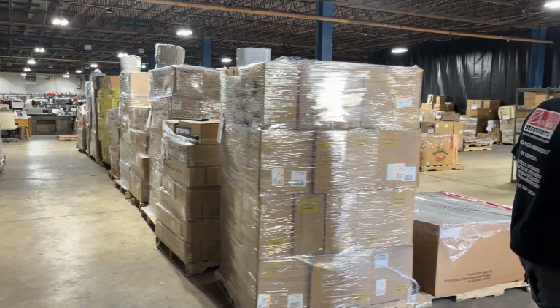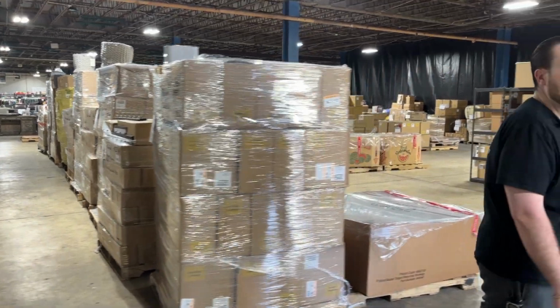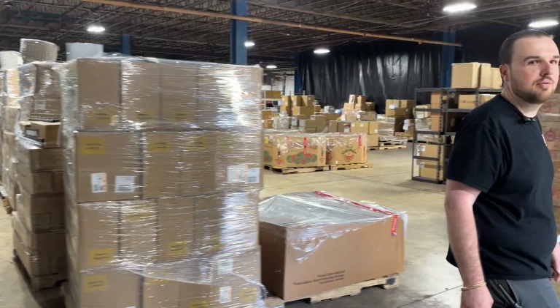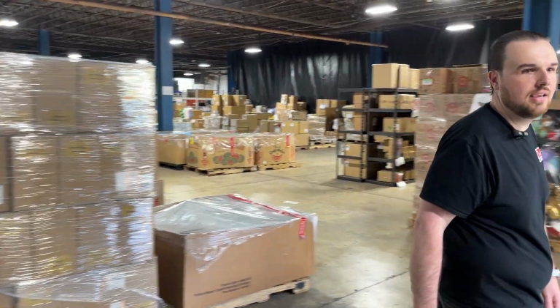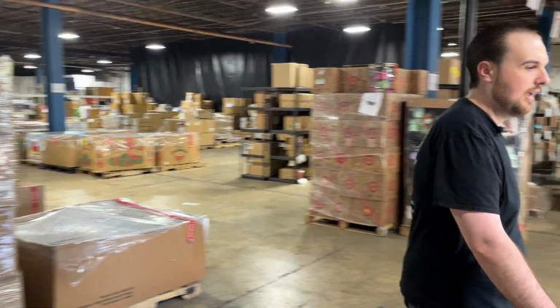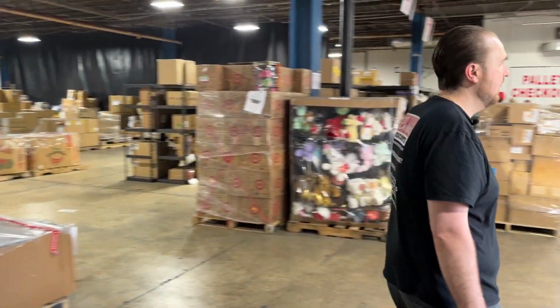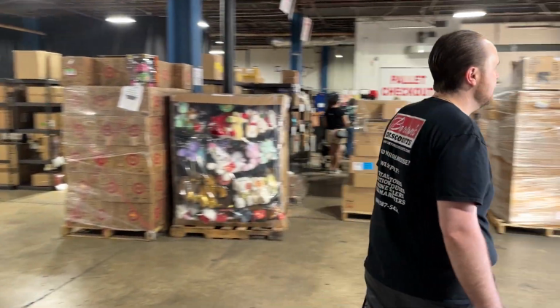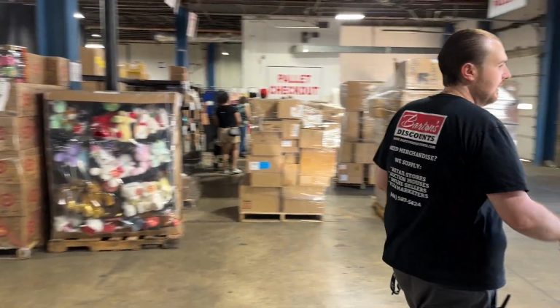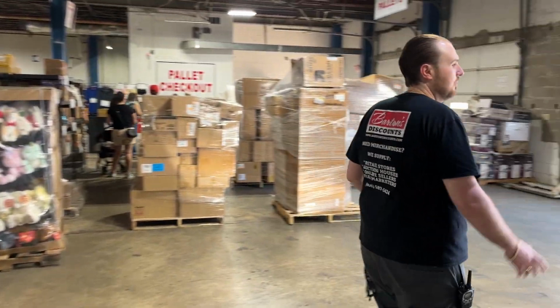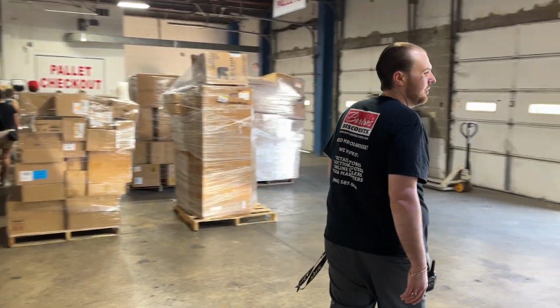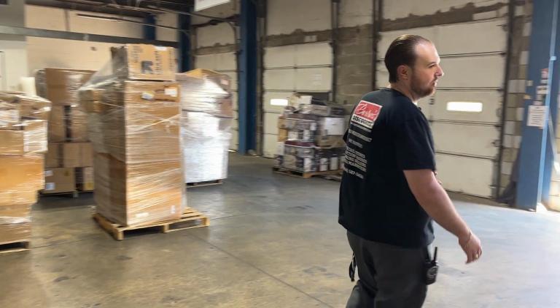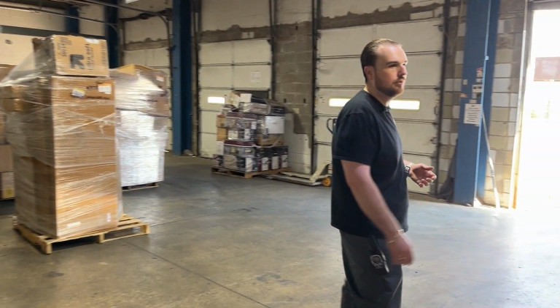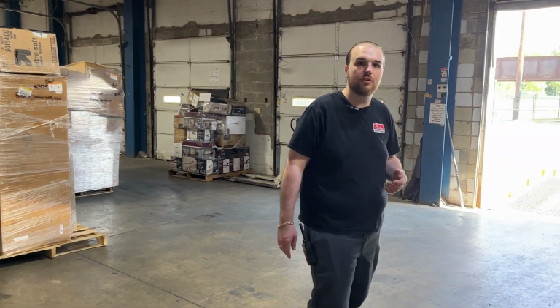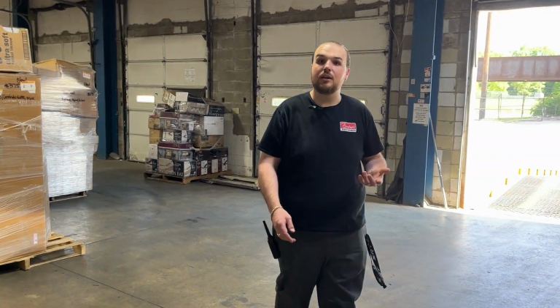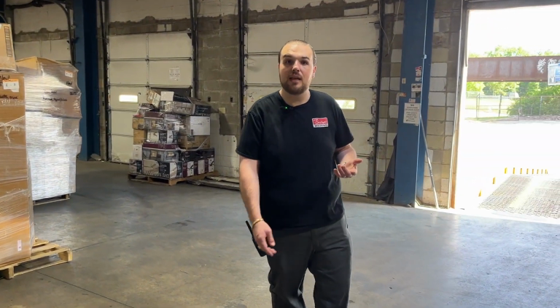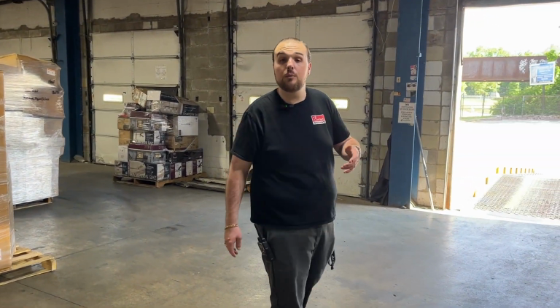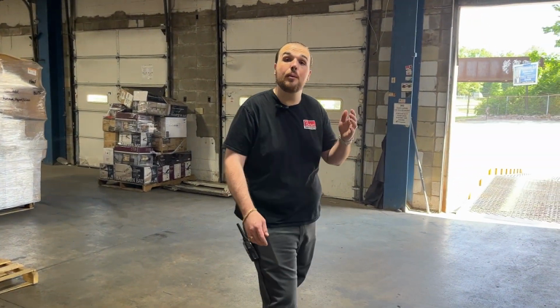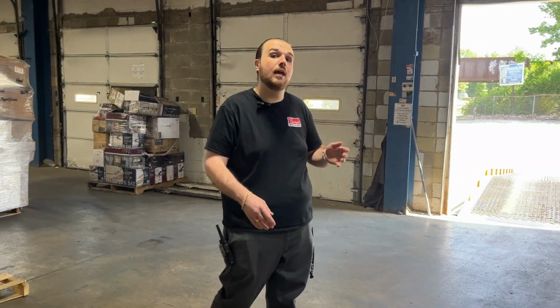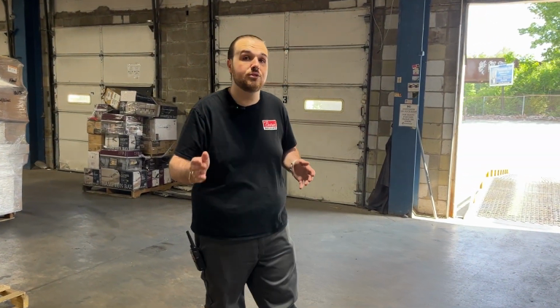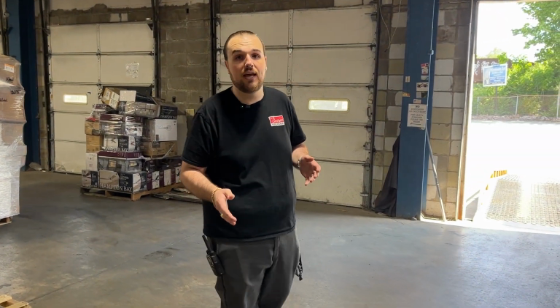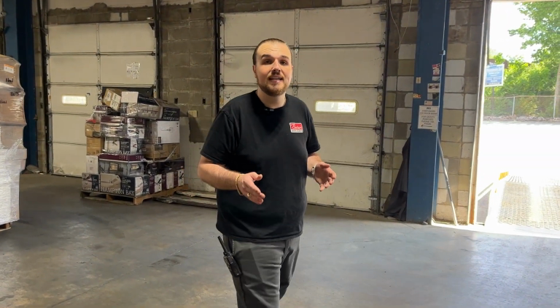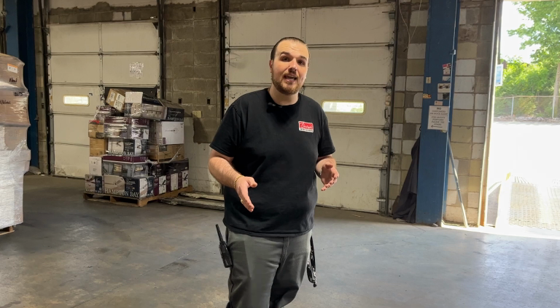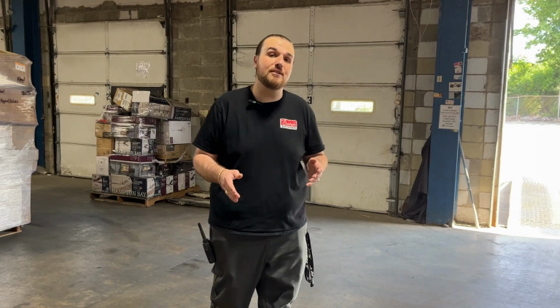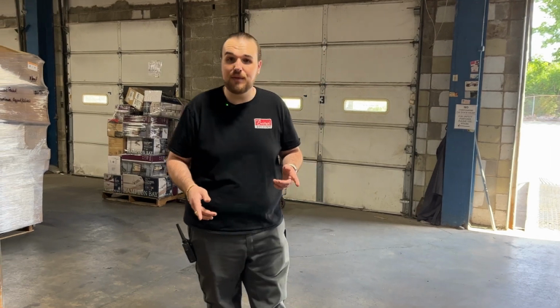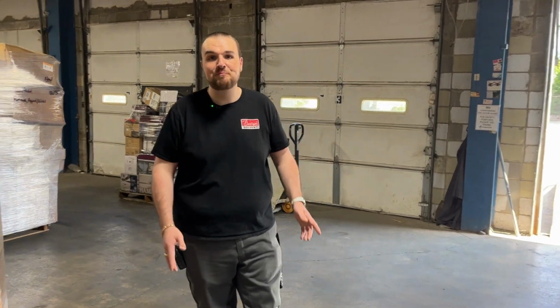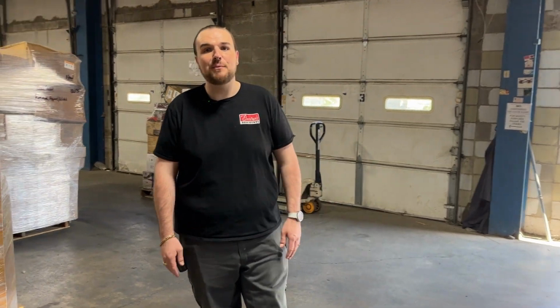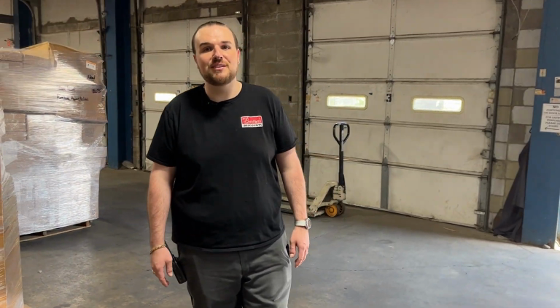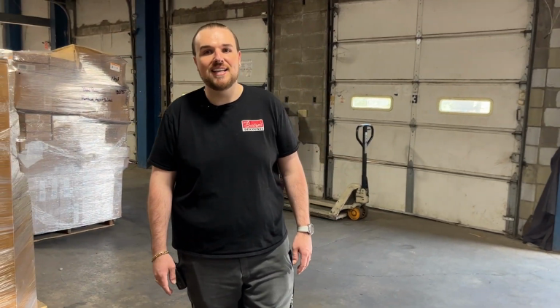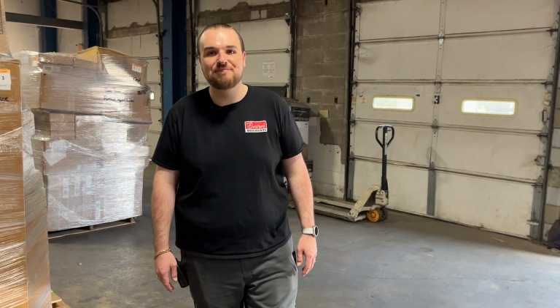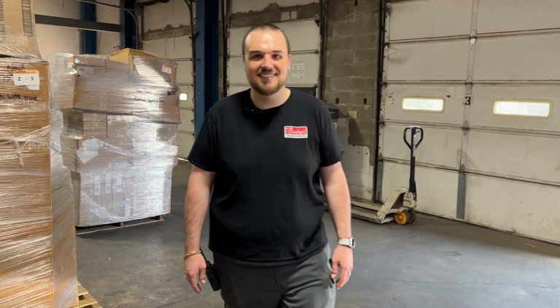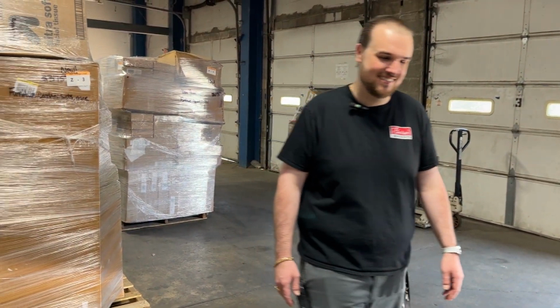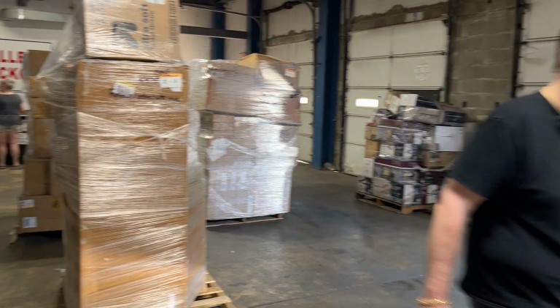Hope that kind of gives everybody an idea of the types of things available for this weekend going into next week. We are open Monday through Saturday, 10 a.m. to 5 p.m. We look forward to seeing you guys out. Thanks.